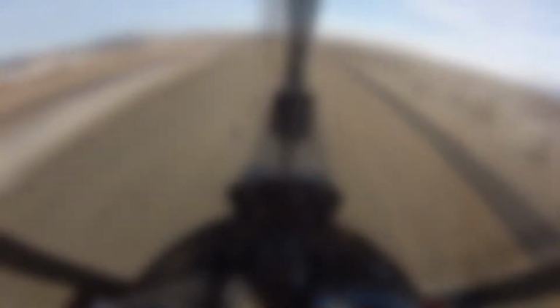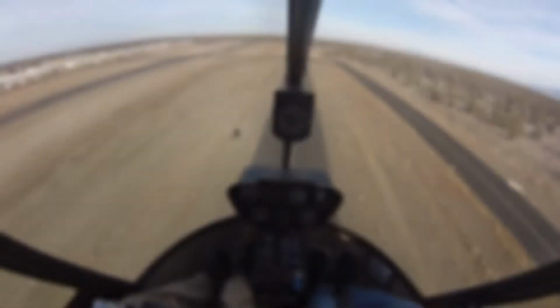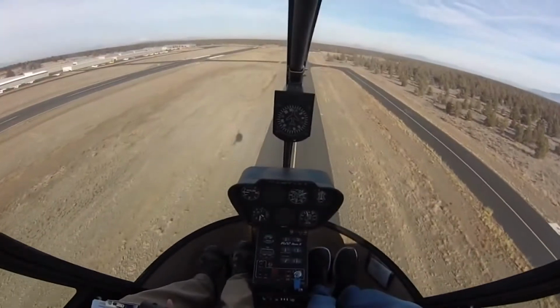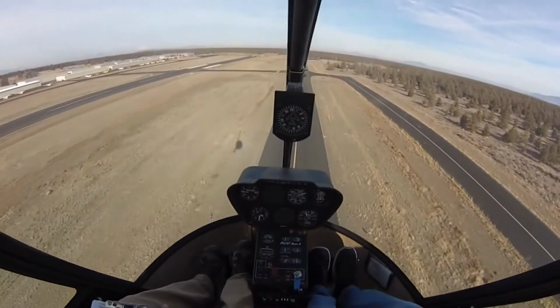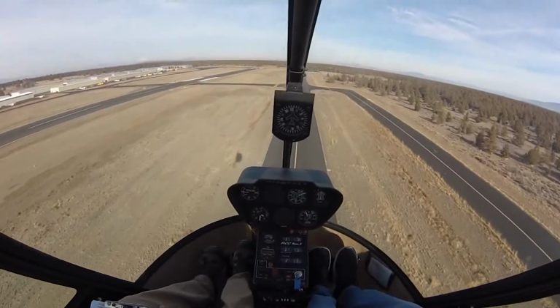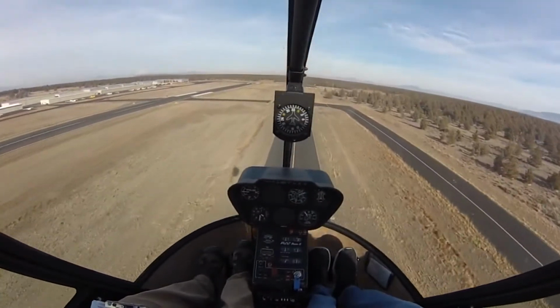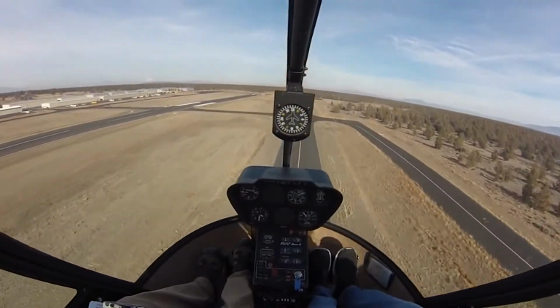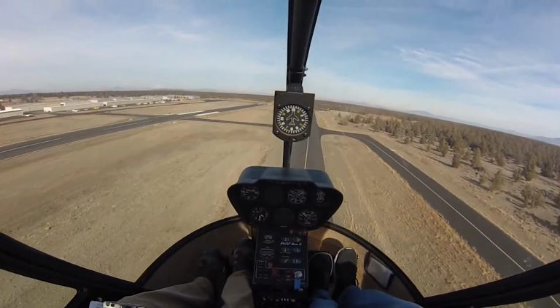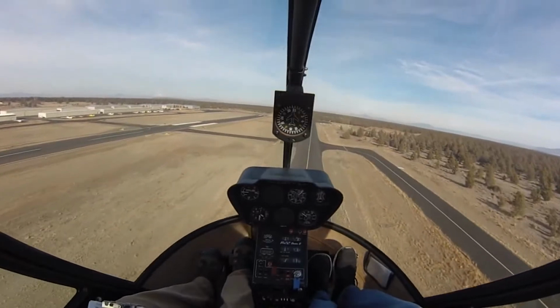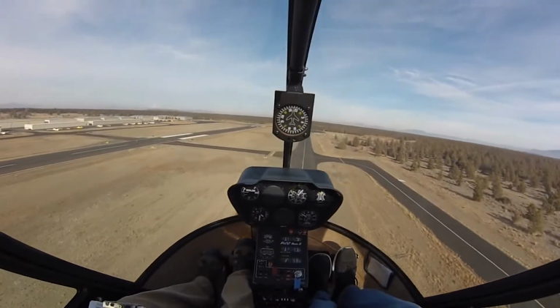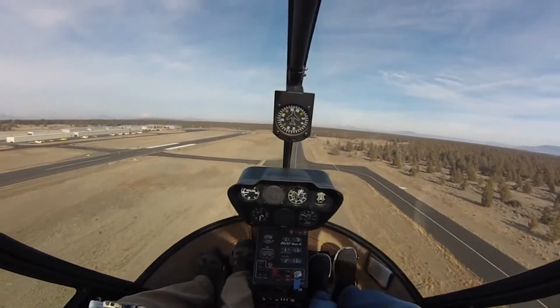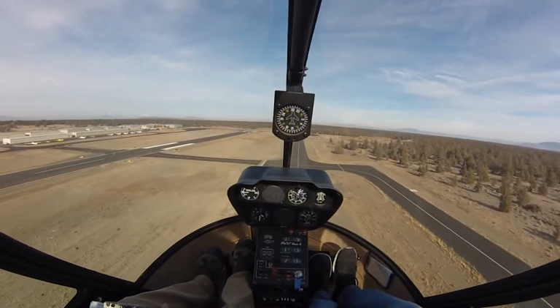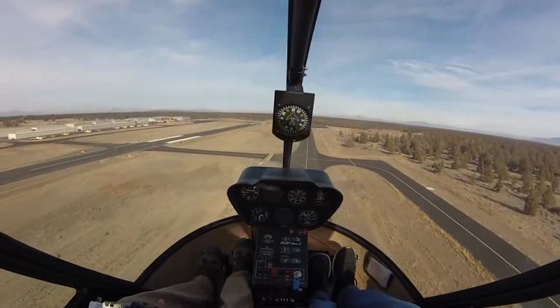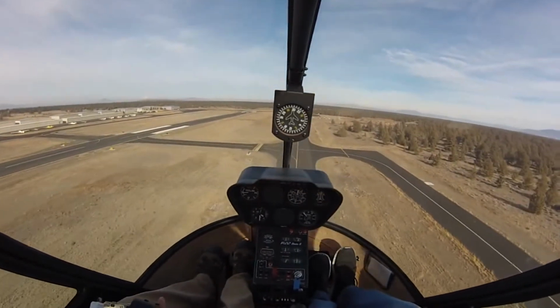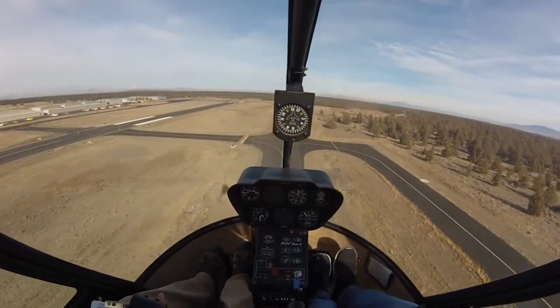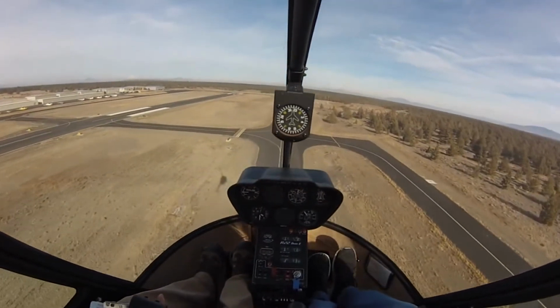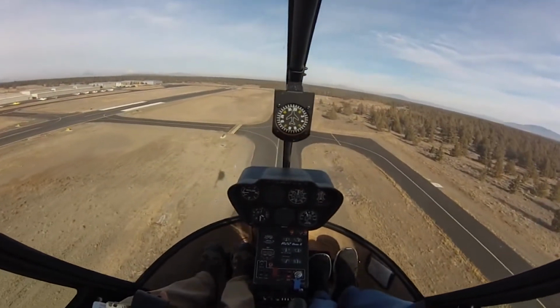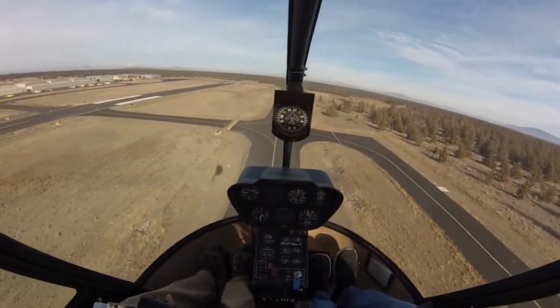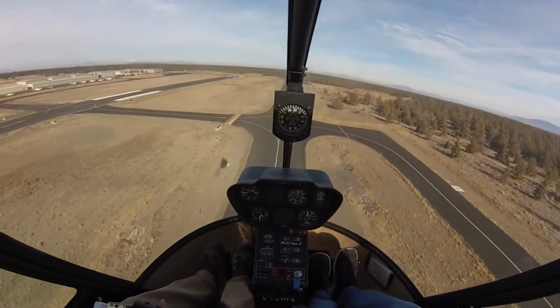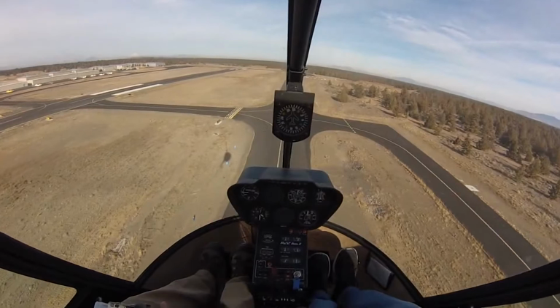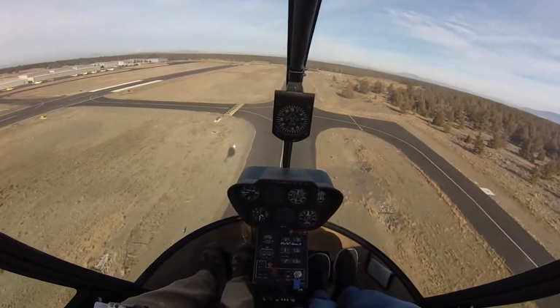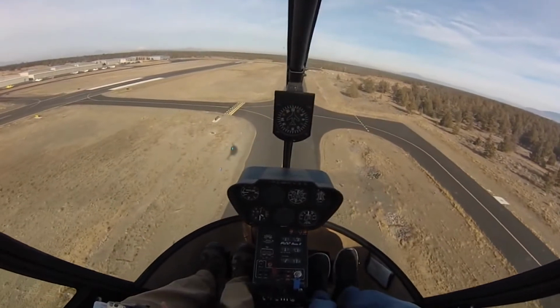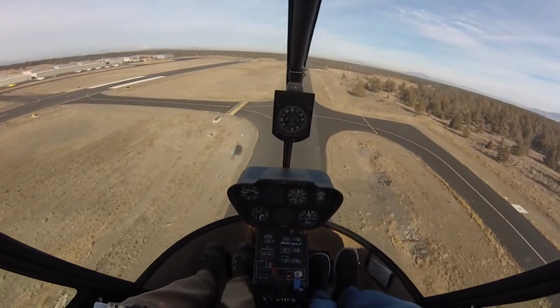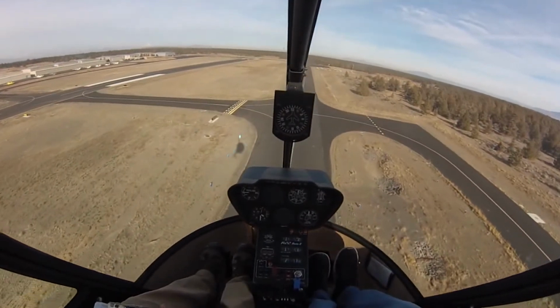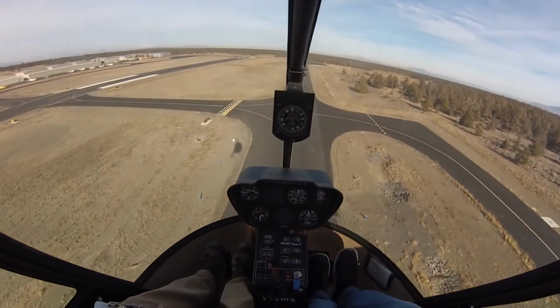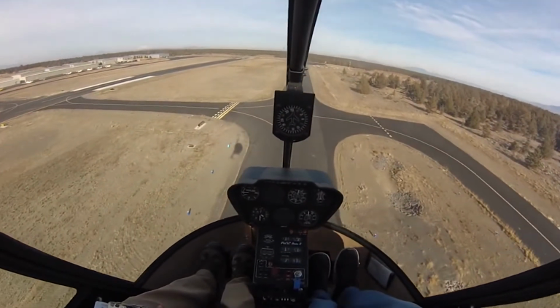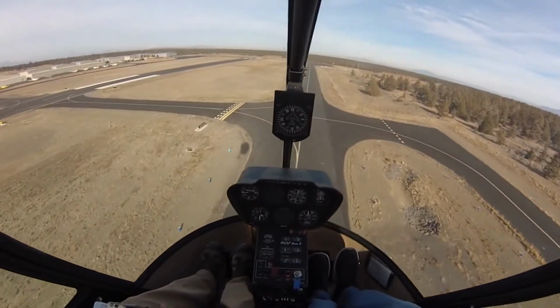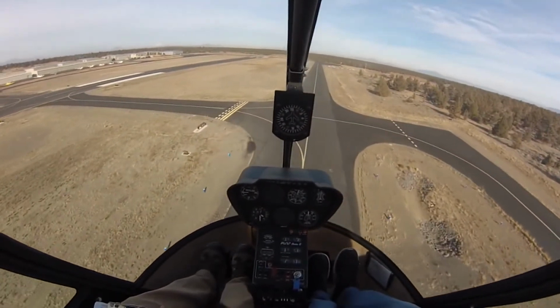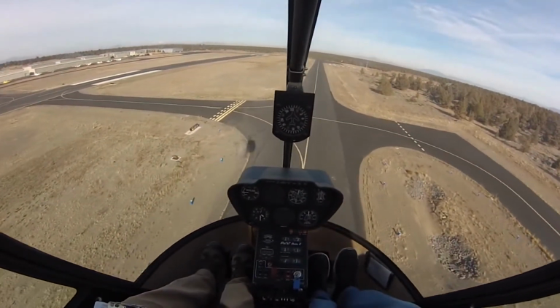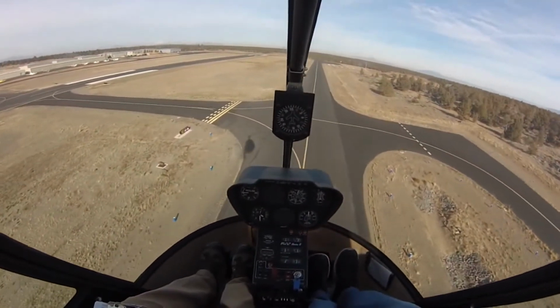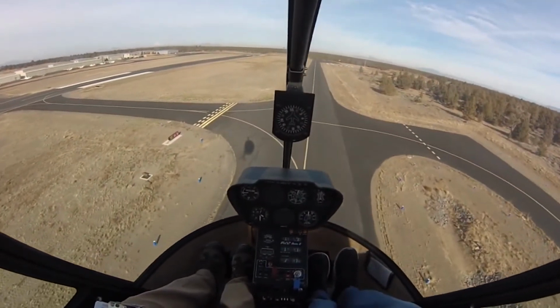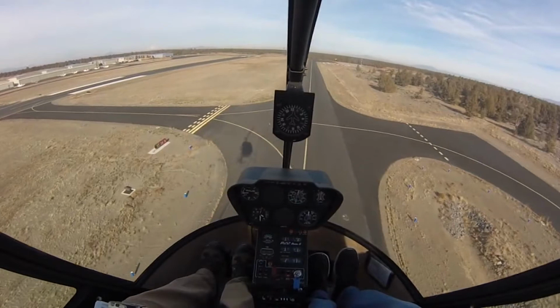Ready and quick stop. So off-side cyclic, lower collective, right pedal. Then level over and now we start to walk down. We shouldn't be coming down until we've leveled over and we've pulled in plenty of collective to keep a nice walk down just like we have here.